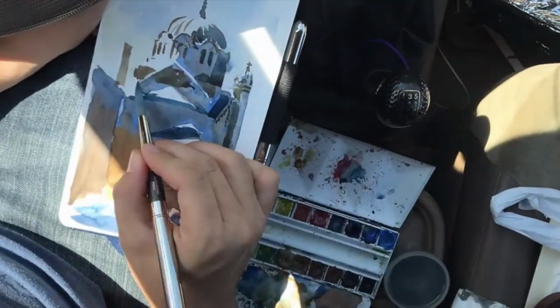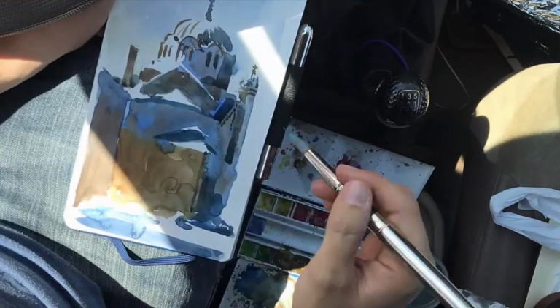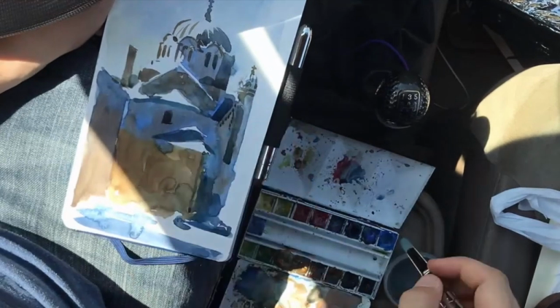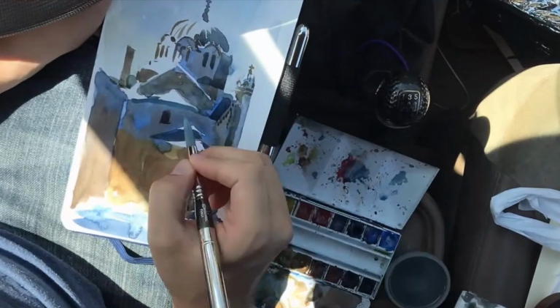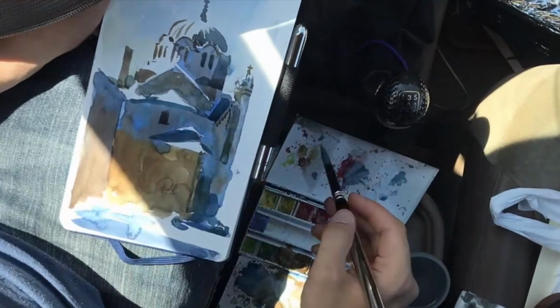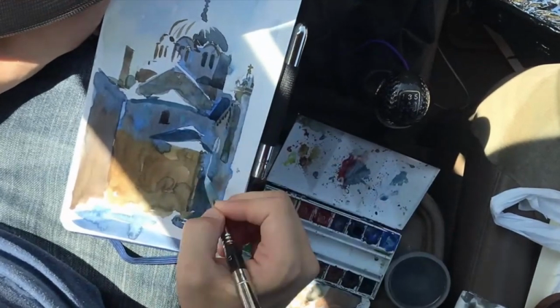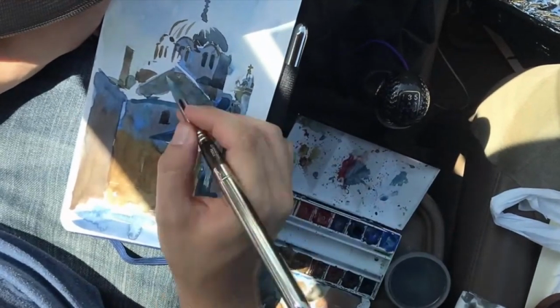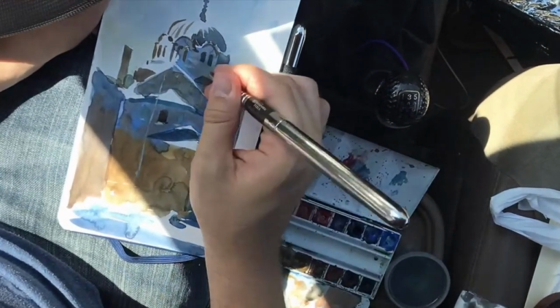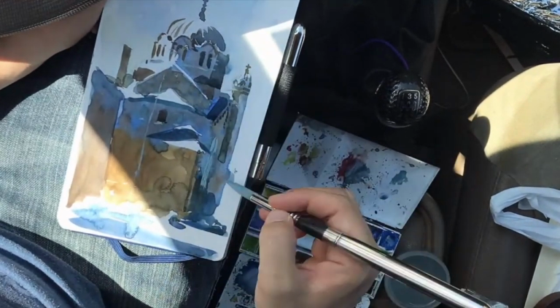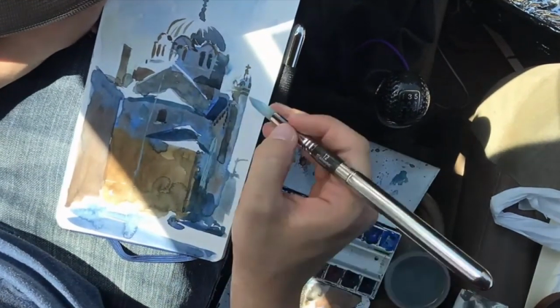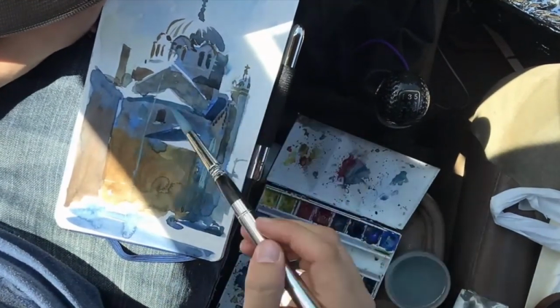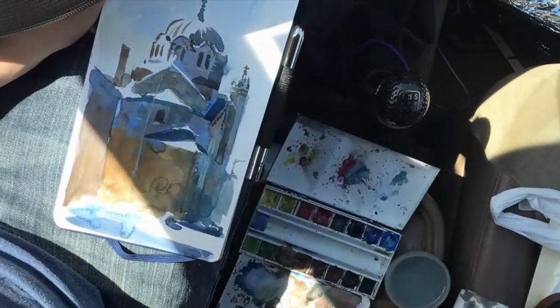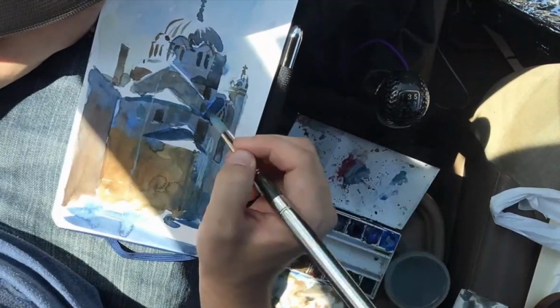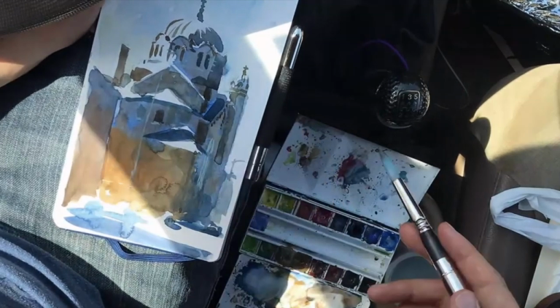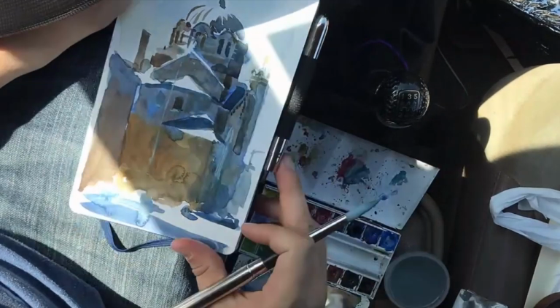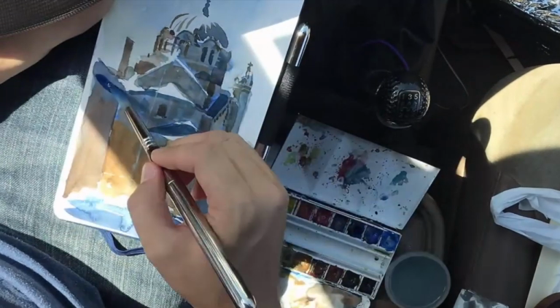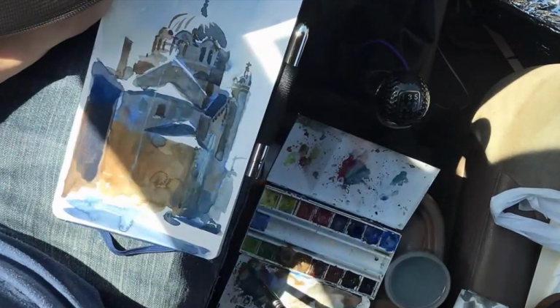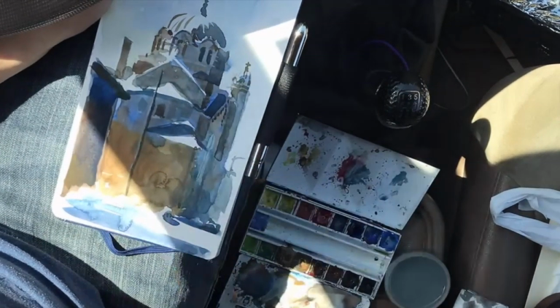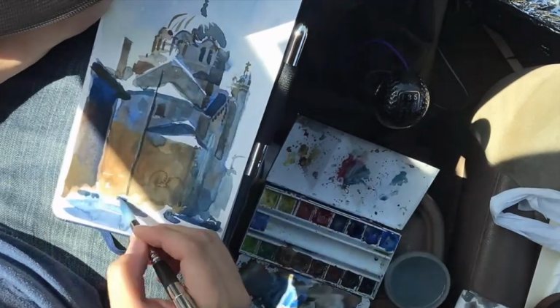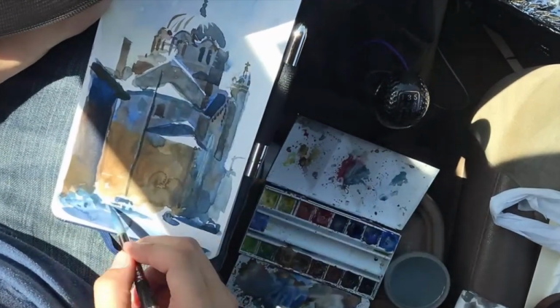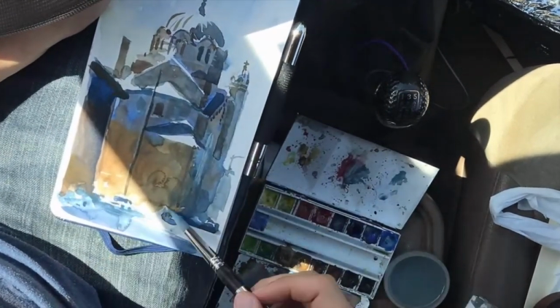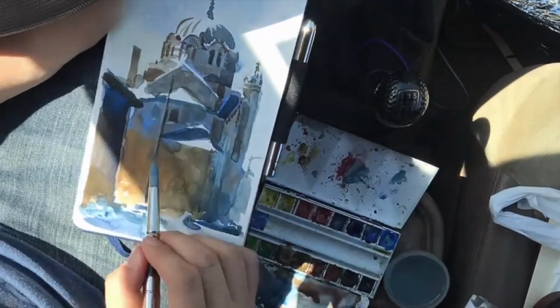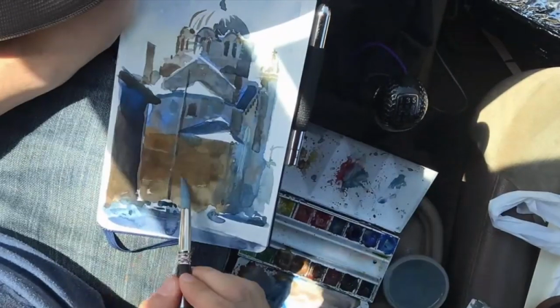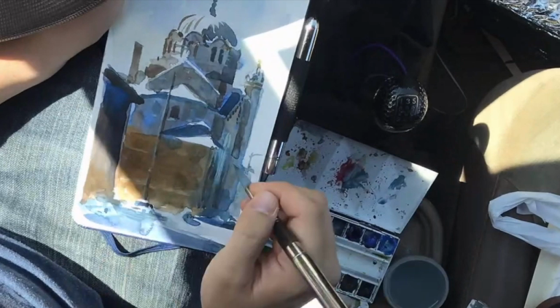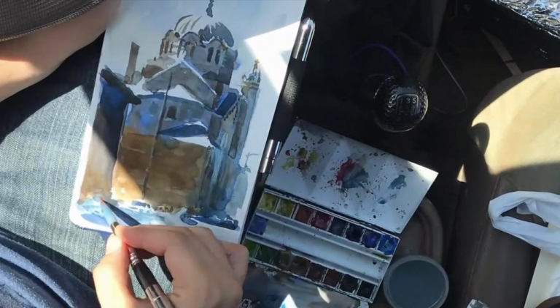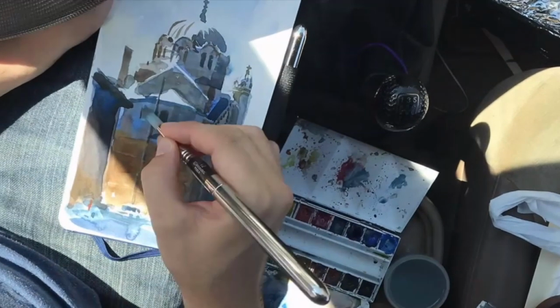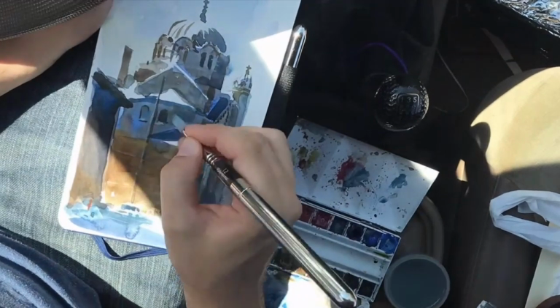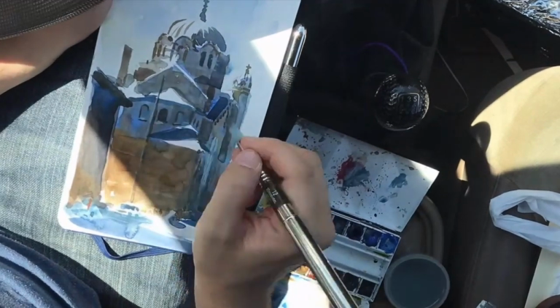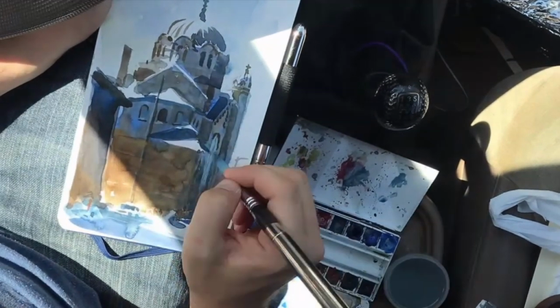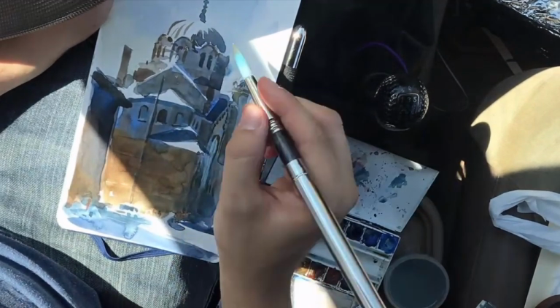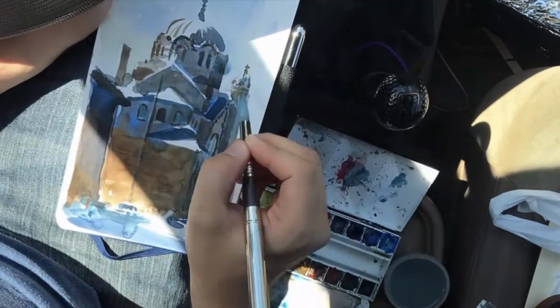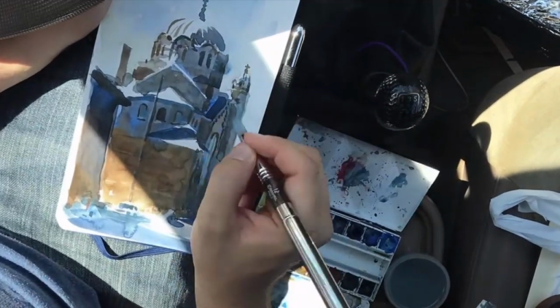My aim here is to add in details, but reduce the details as I get further away. My goal would be to have that distant dome look further away, the middle dome look a little bit further away, and then the sharpest value contrasts to be on the areas that are closest to me.